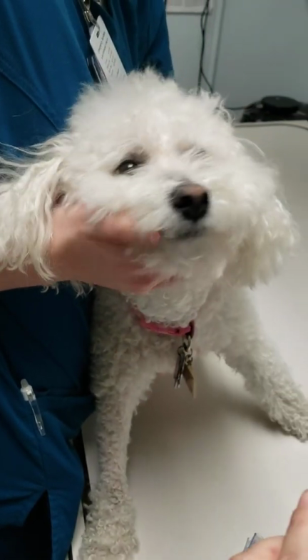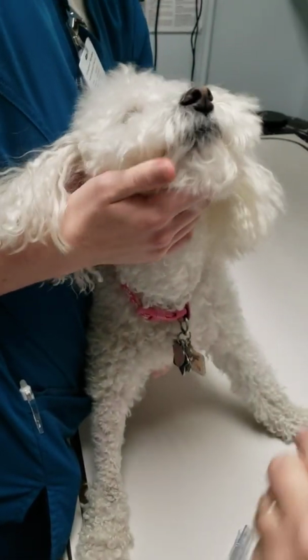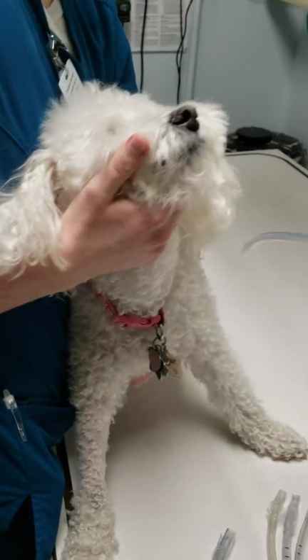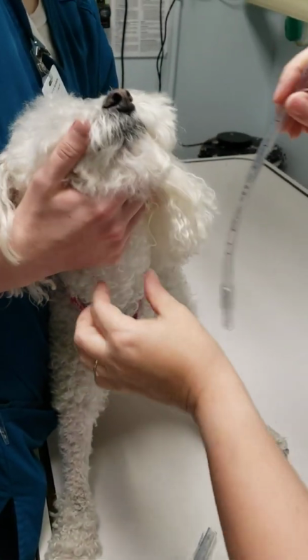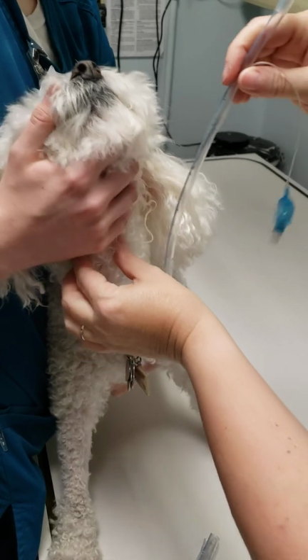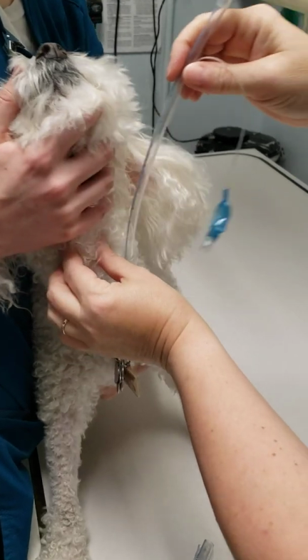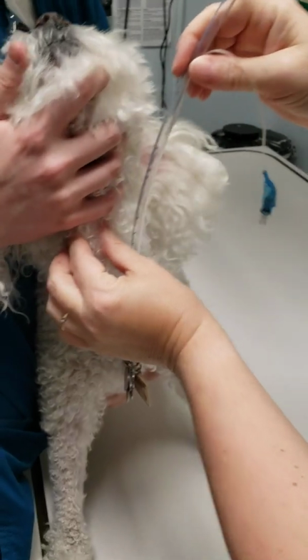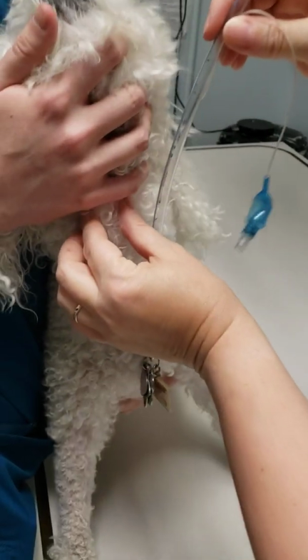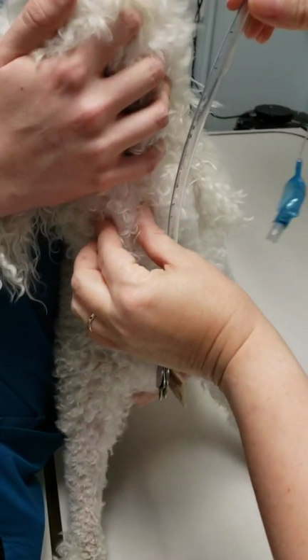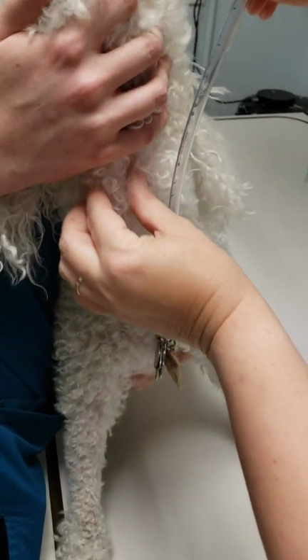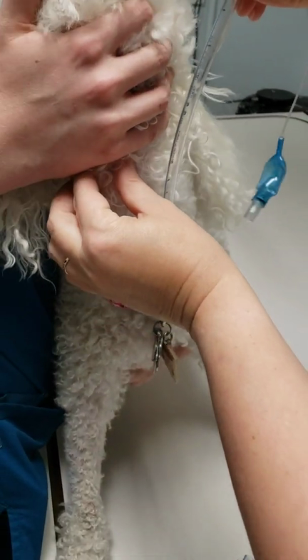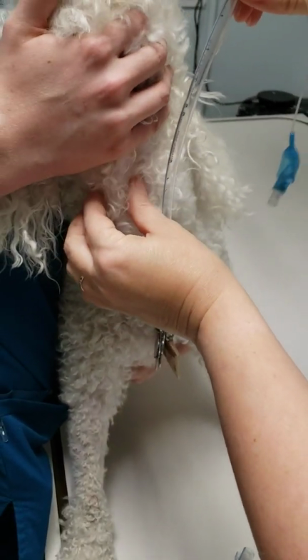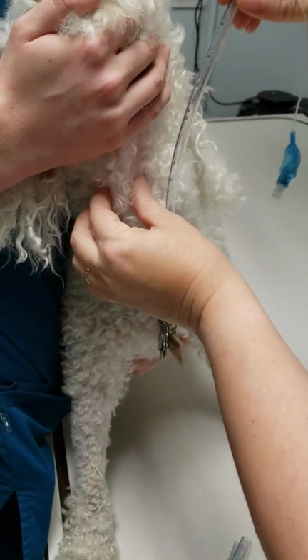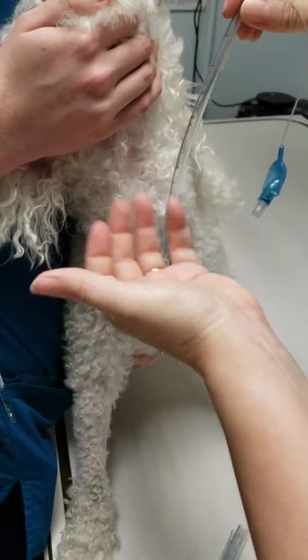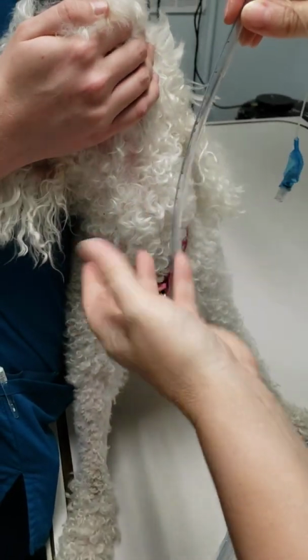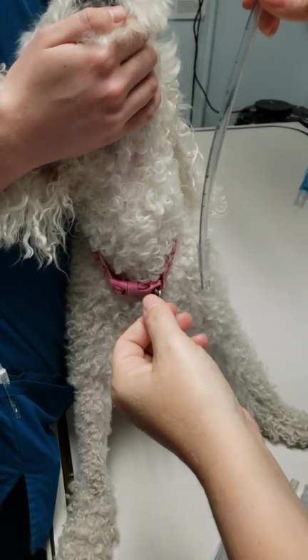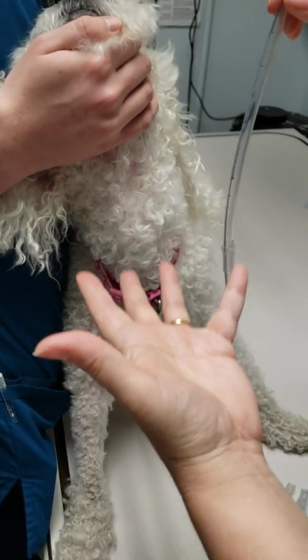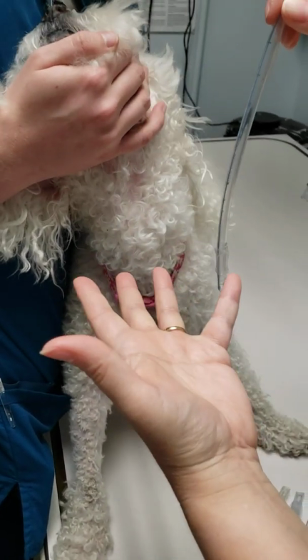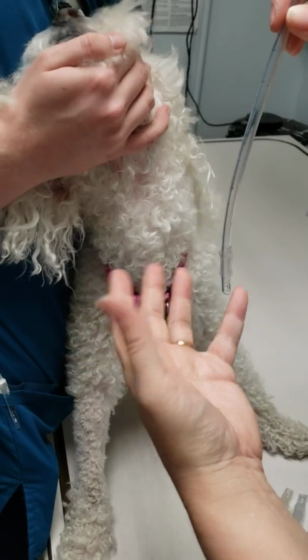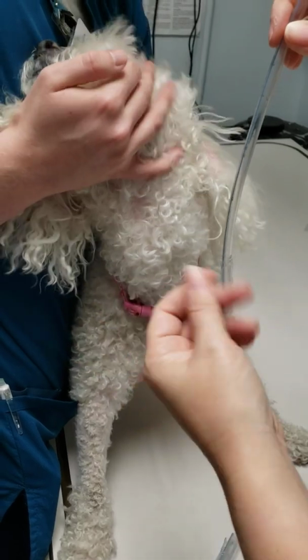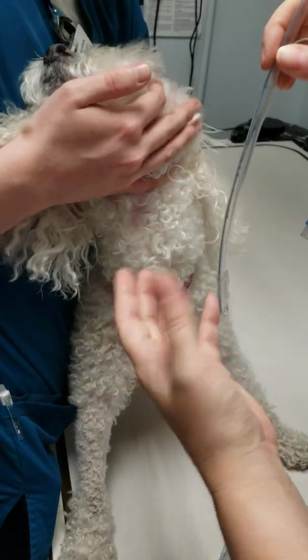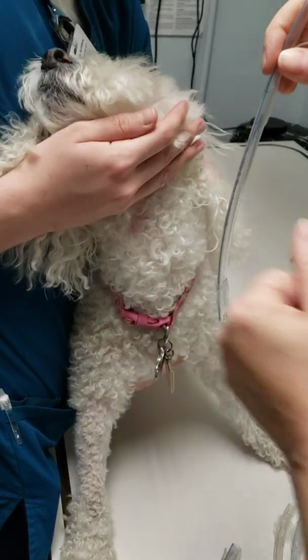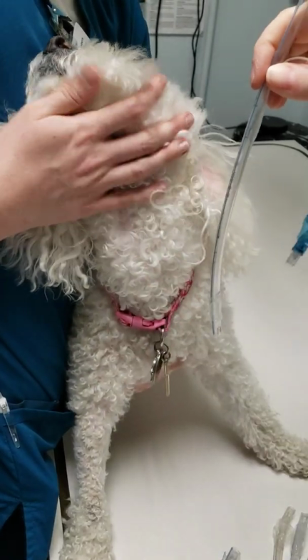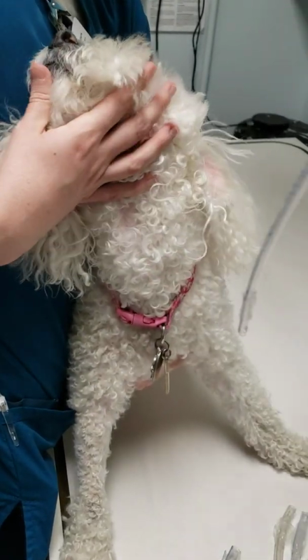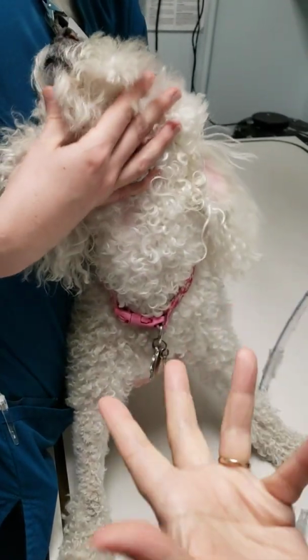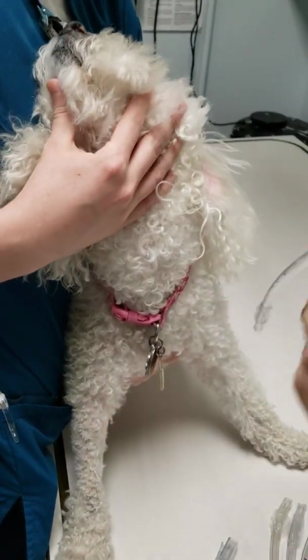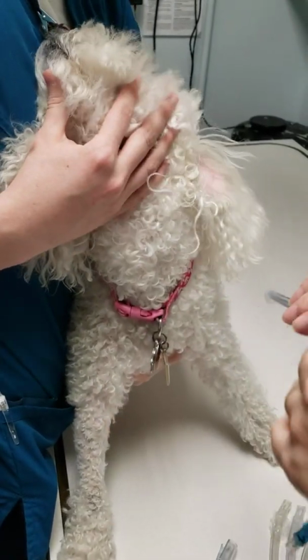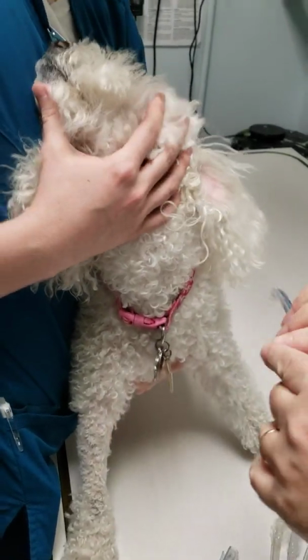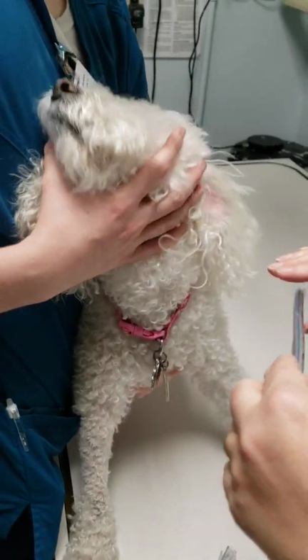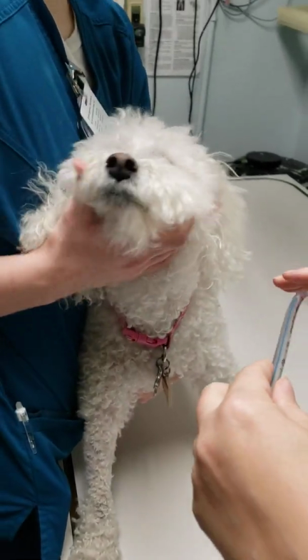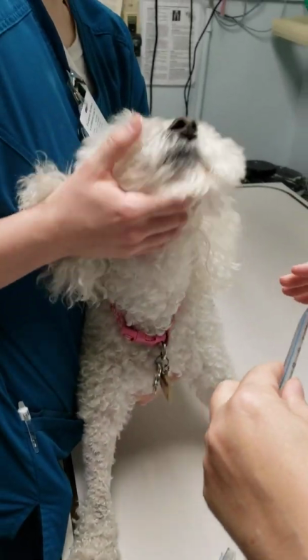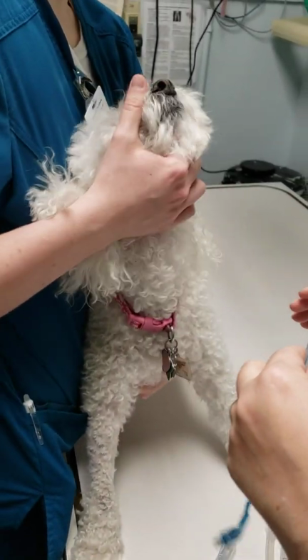The other way is you're going to palpate the trachea. This one's a little harder to do. She's a nice size — not too fat, not too thin — you can feel very easily. But on larger animals, sometimes it's hard to actually palpate that.